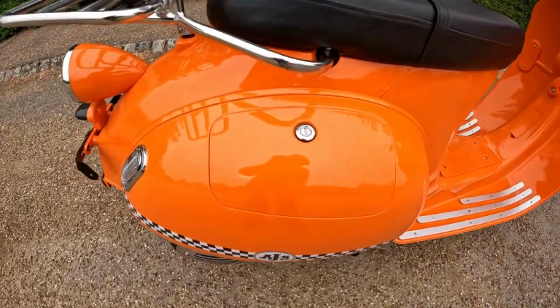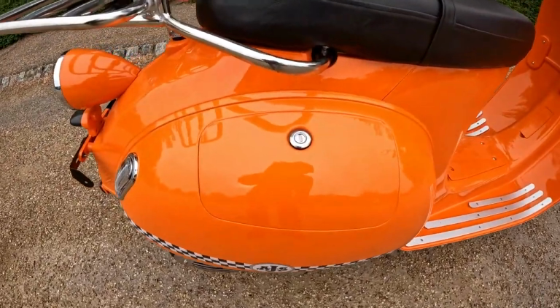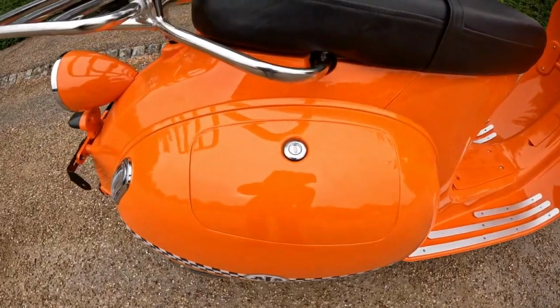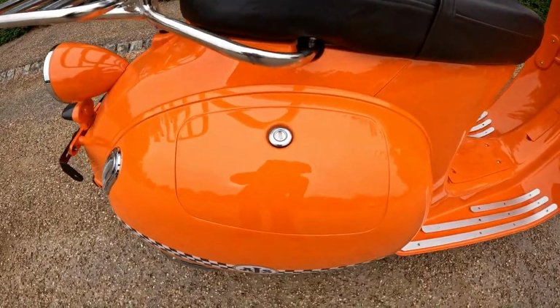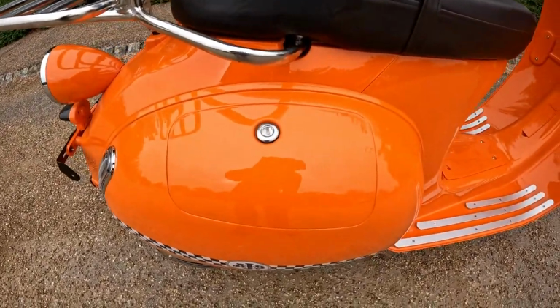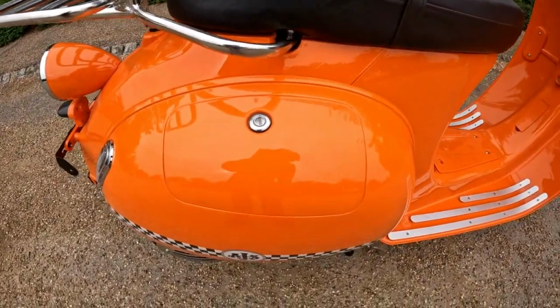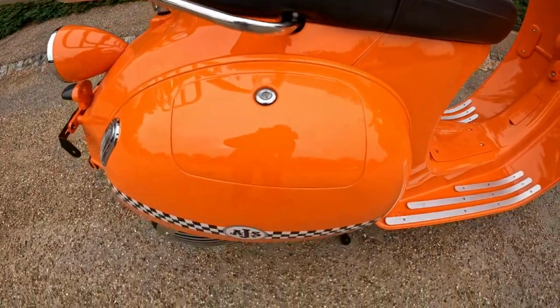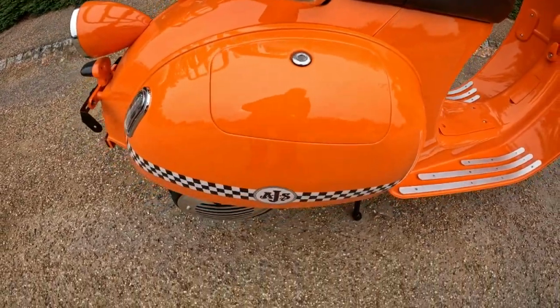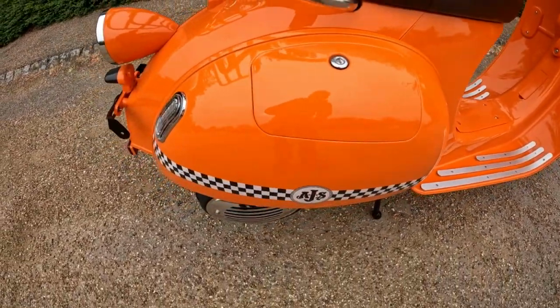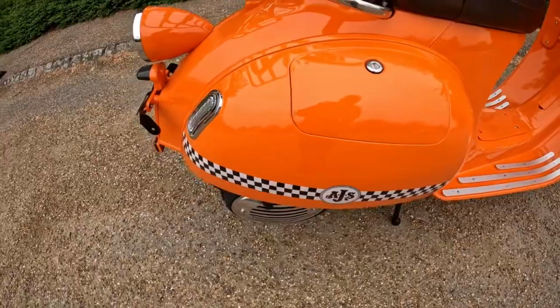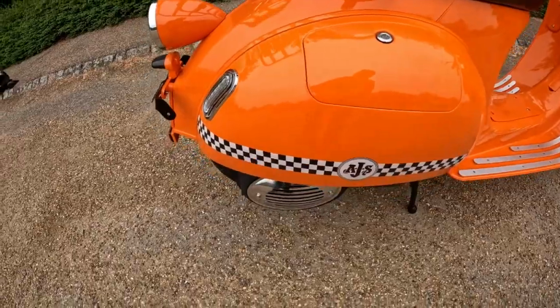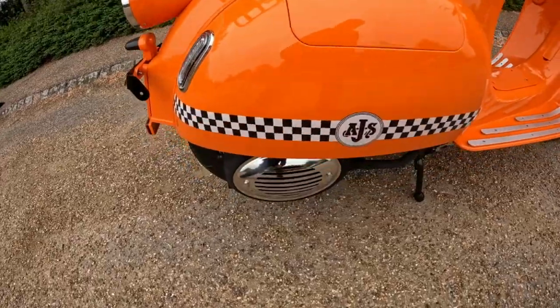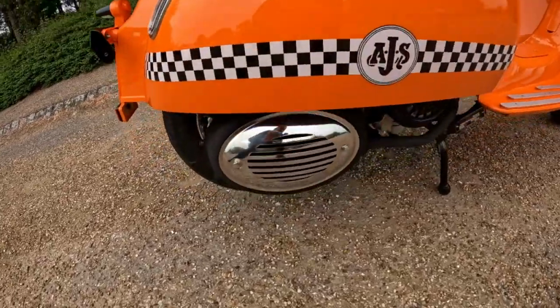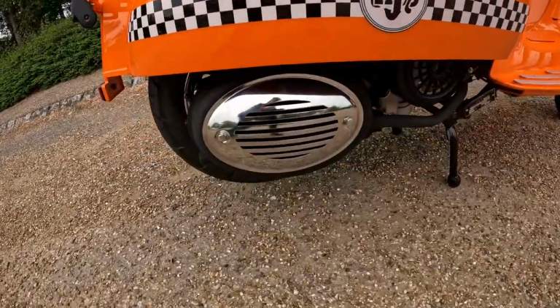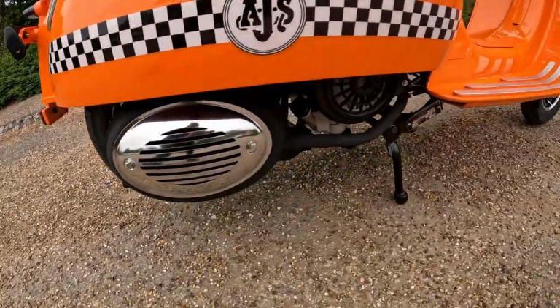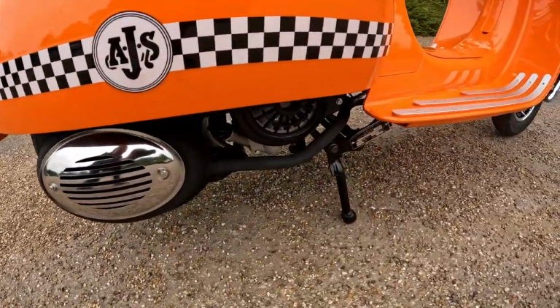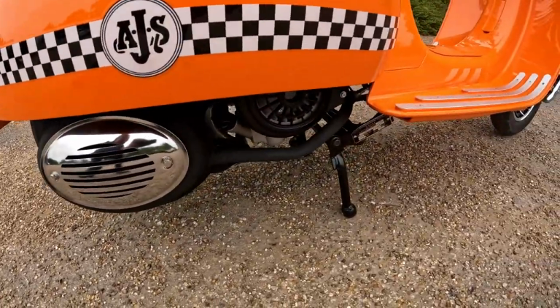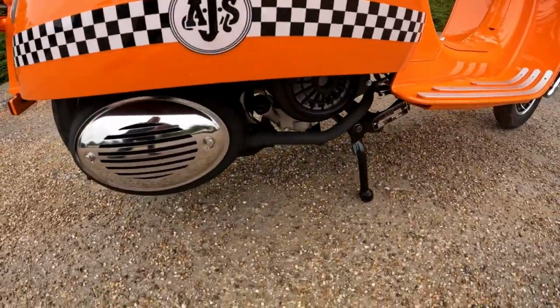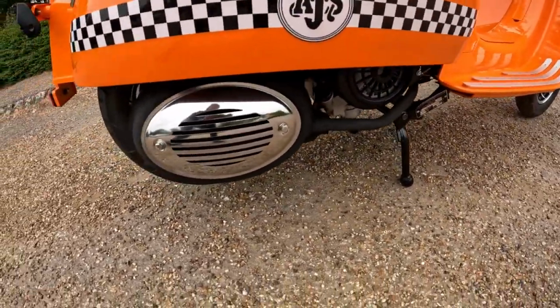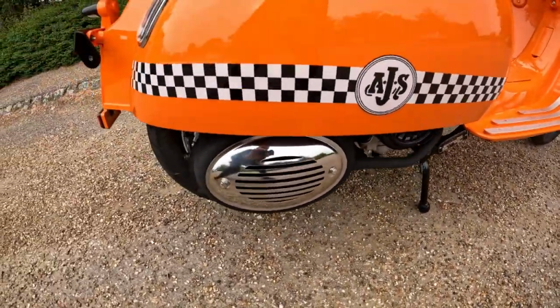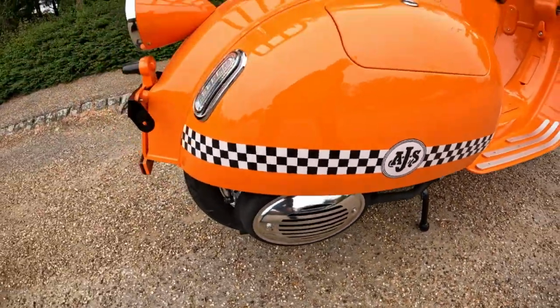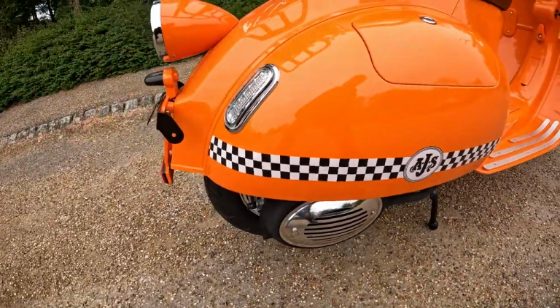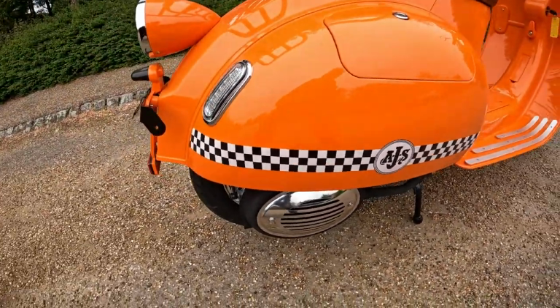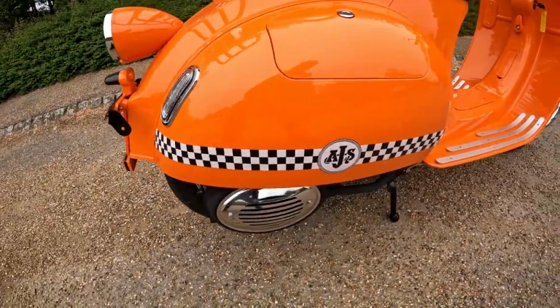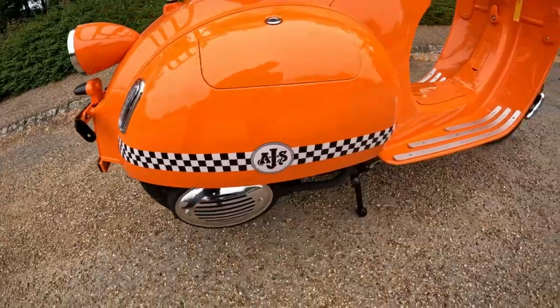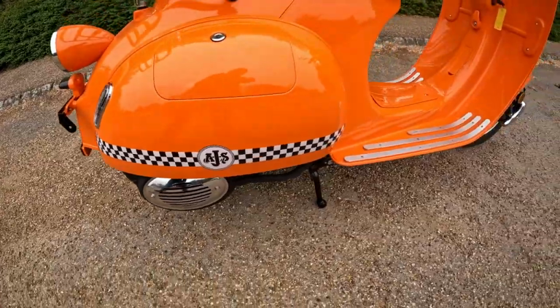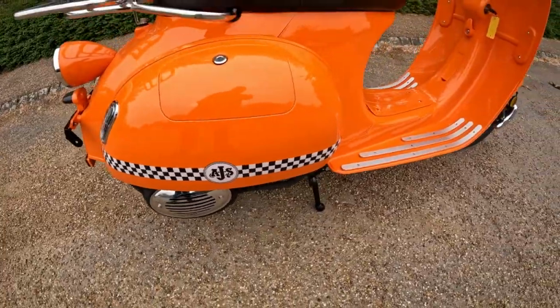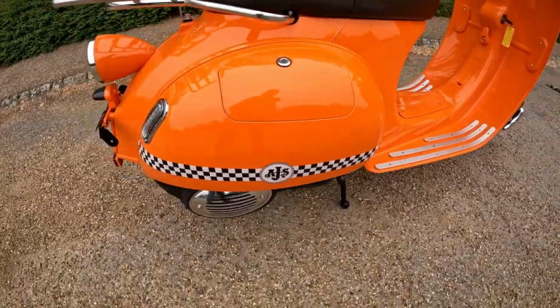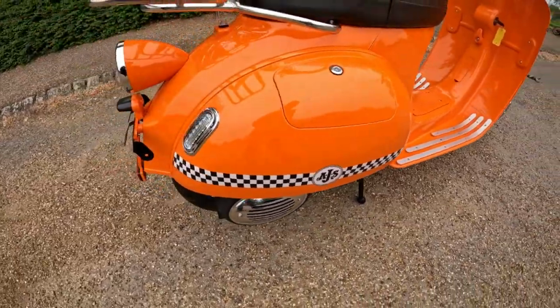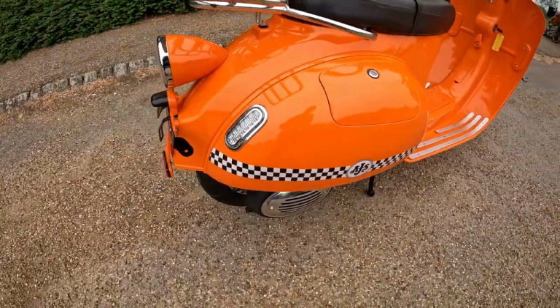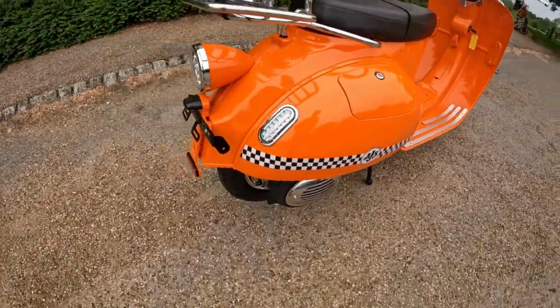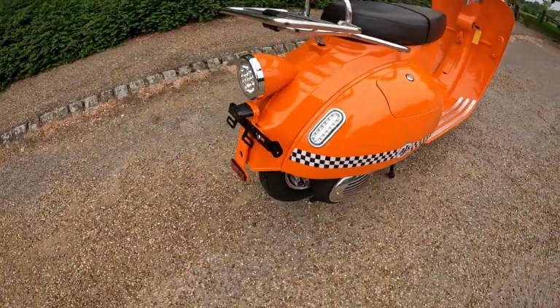The side cover on the bike is easy to access for all your servicing and to get into the side of the bike. It's set off with that standard exhaust with the AJS chequered logo.